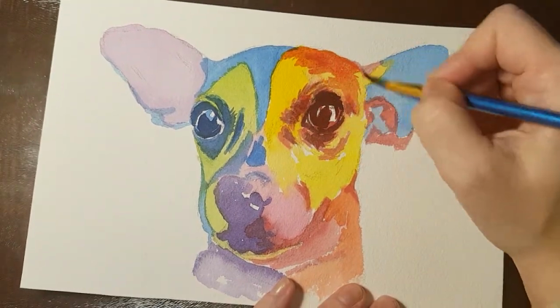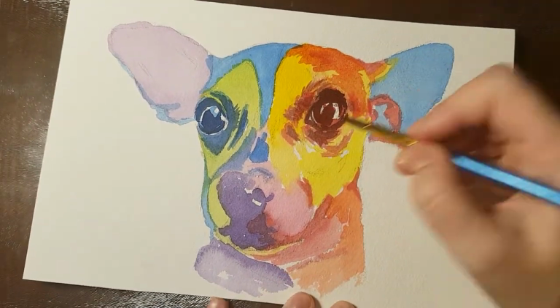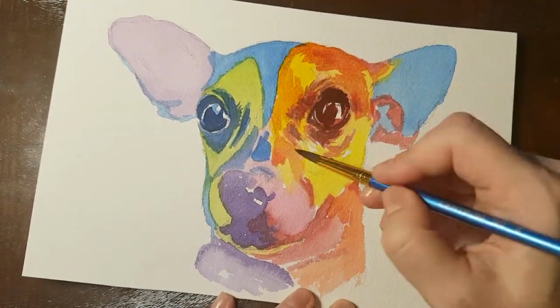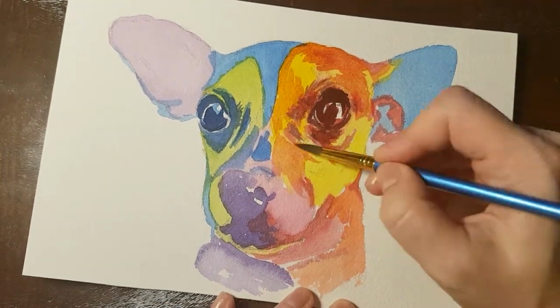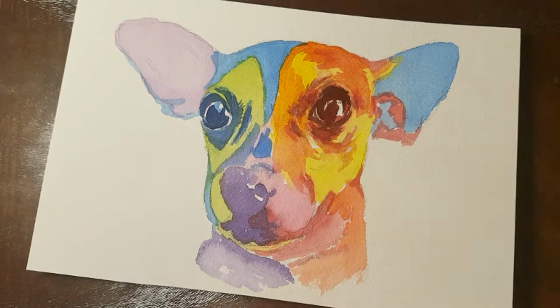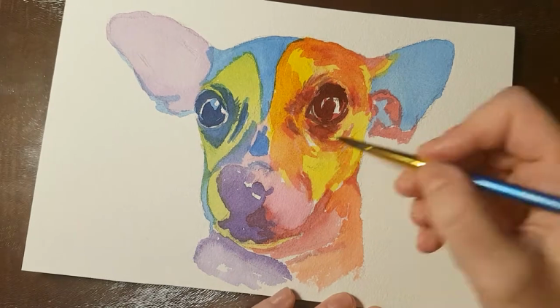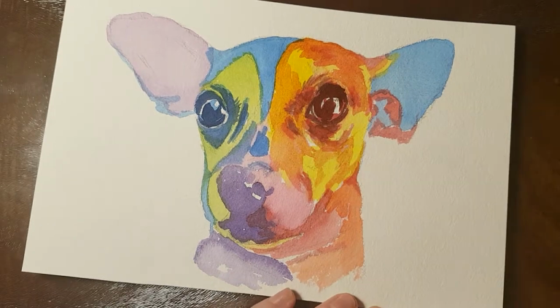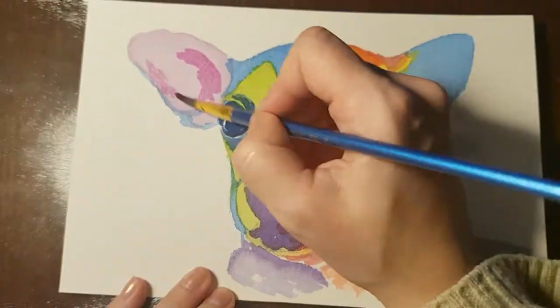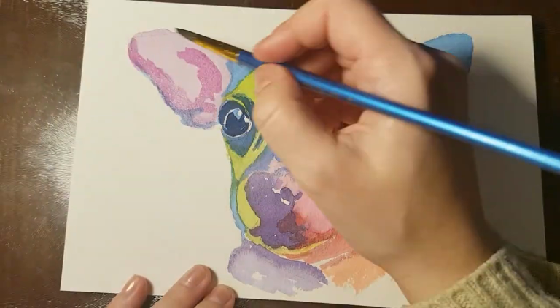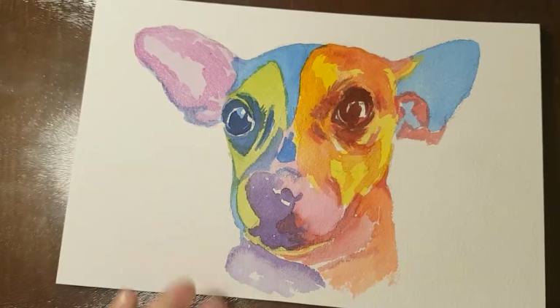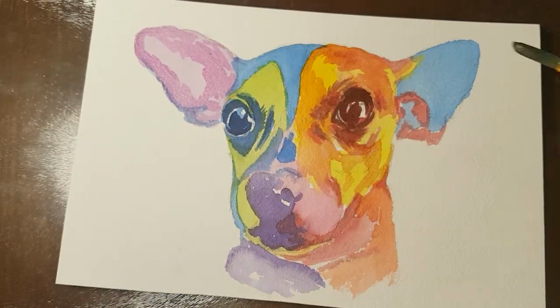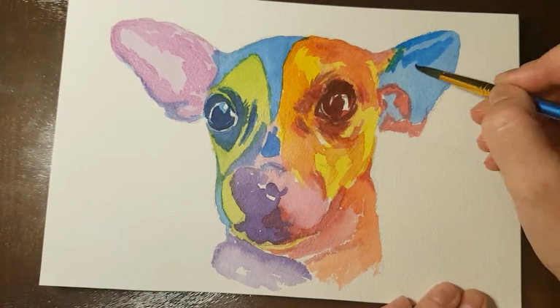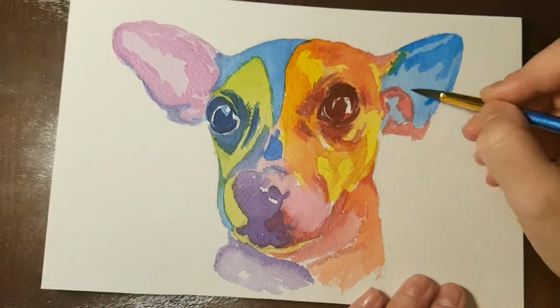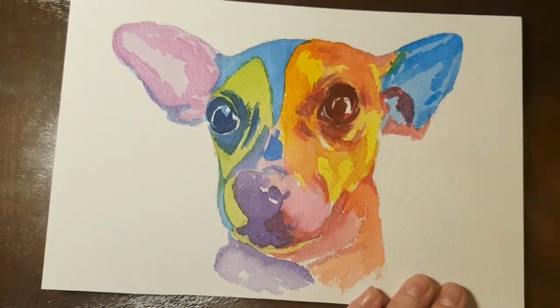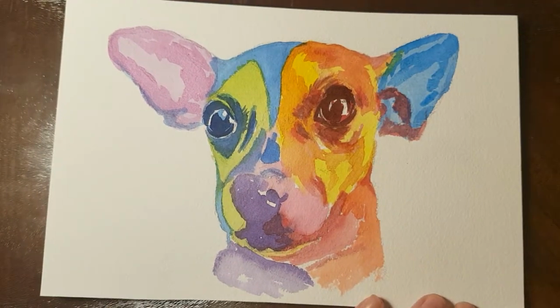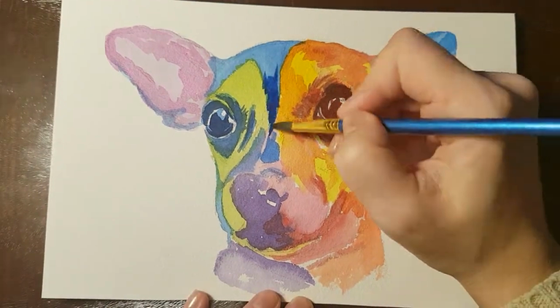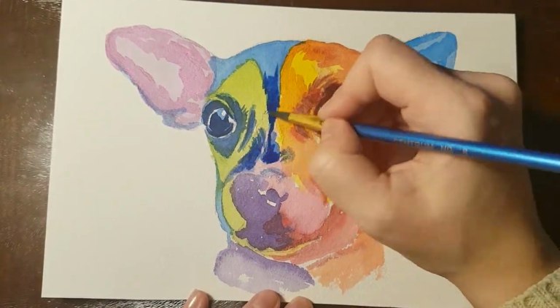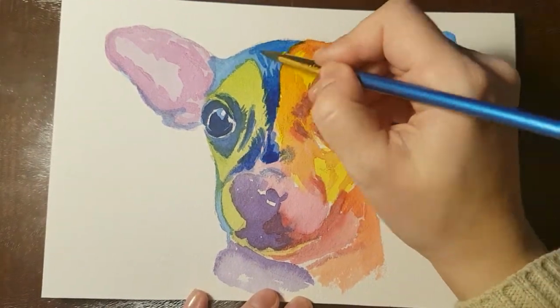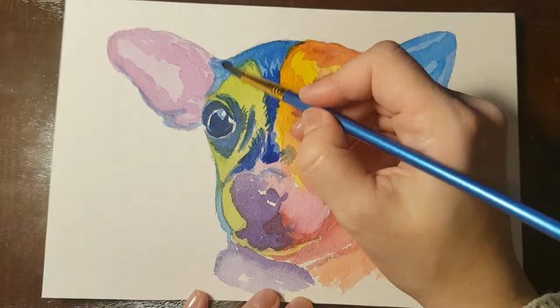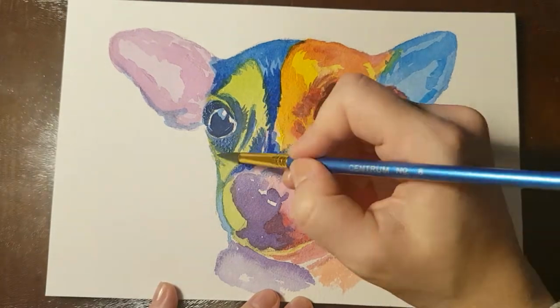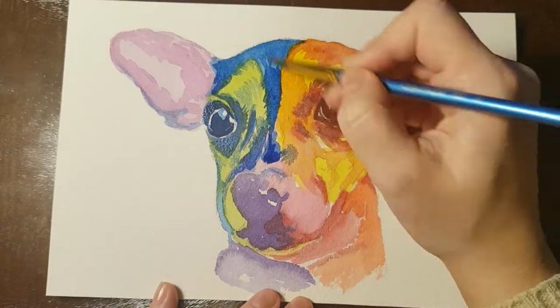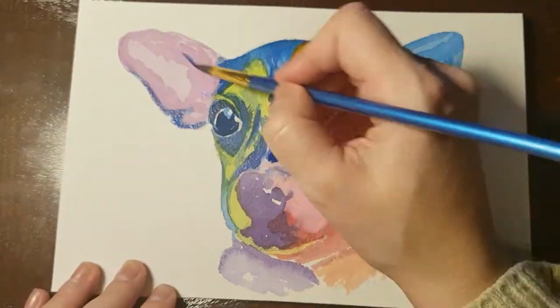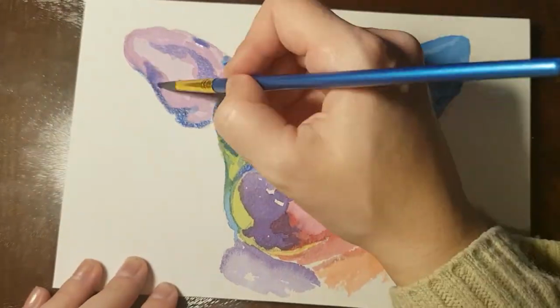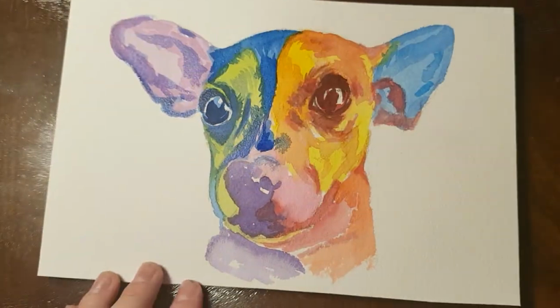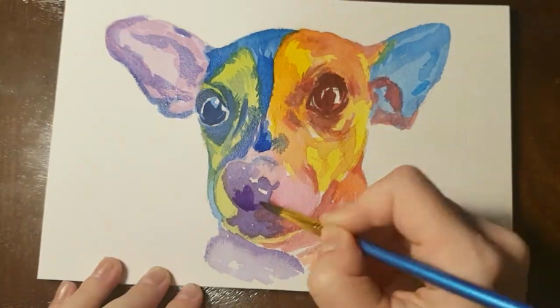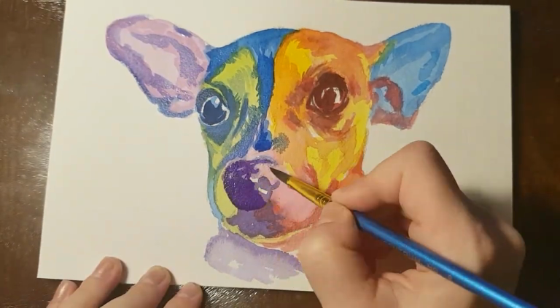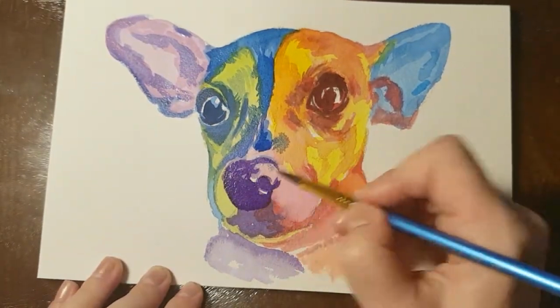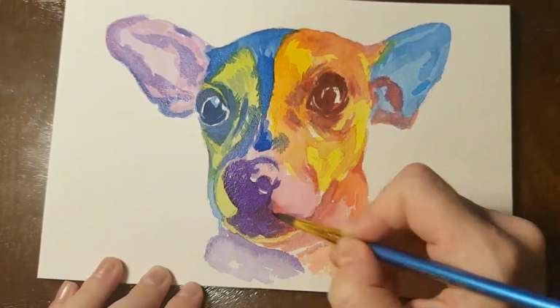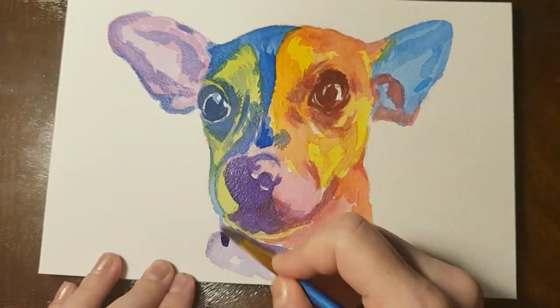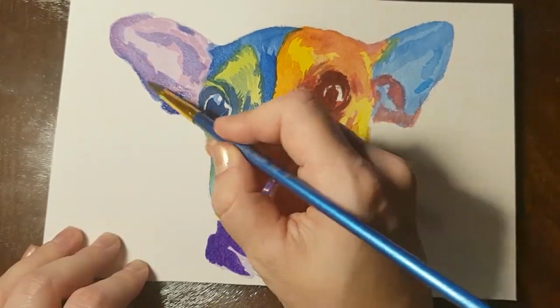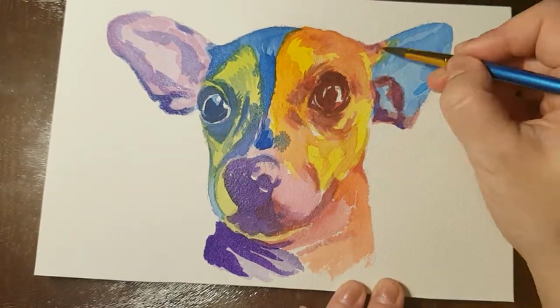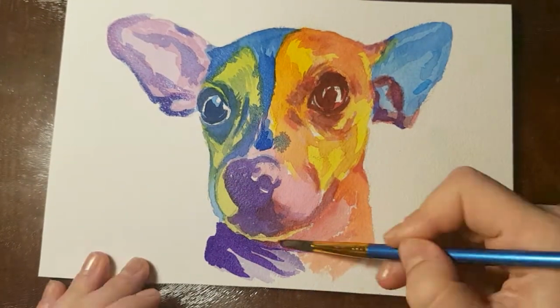After I am done with my first layer I carry on with the second one, but I leave some highlights to start defining the shape. Even in the darkest parts of the painting there will still be lighter values.